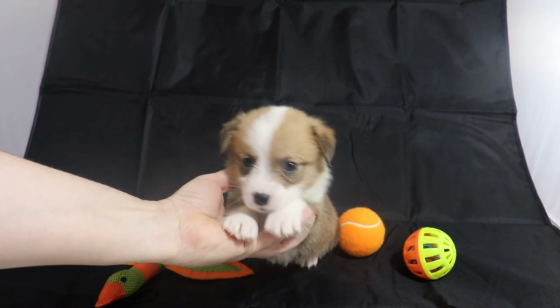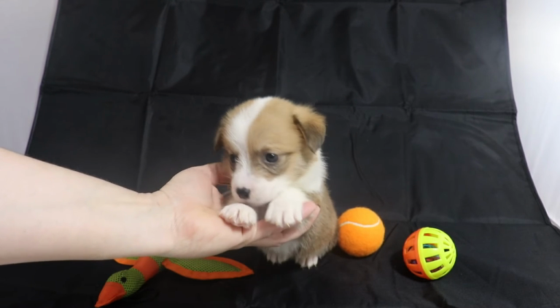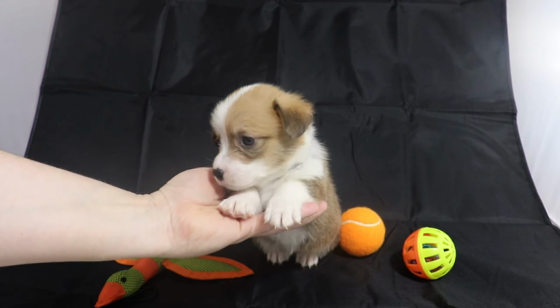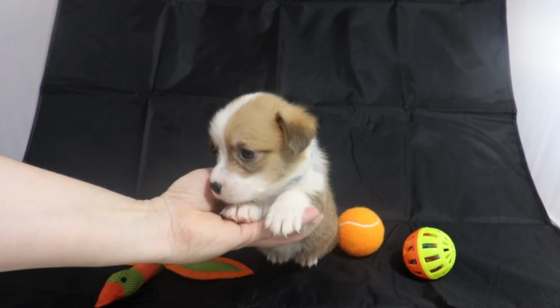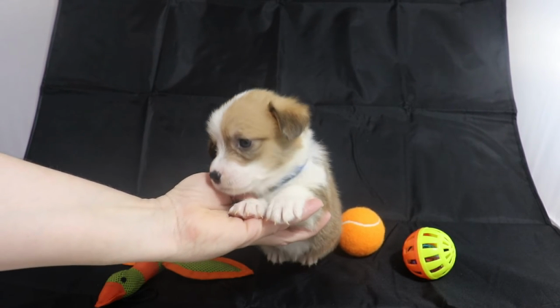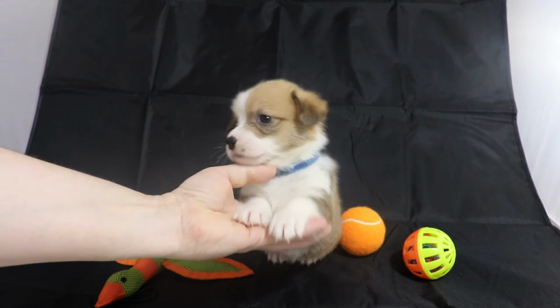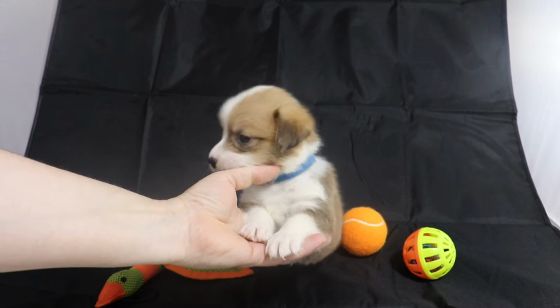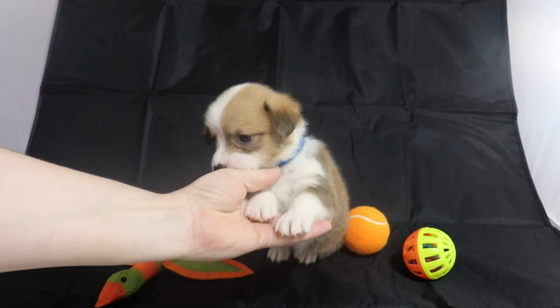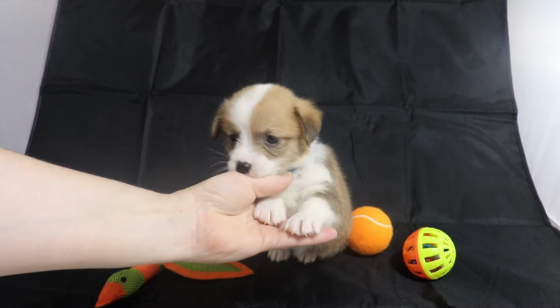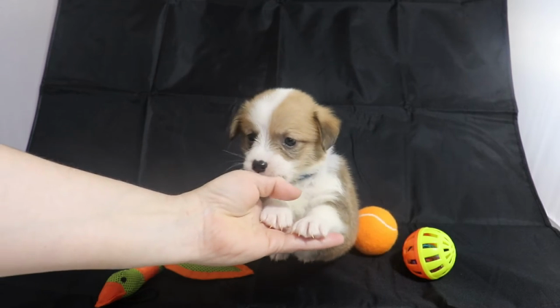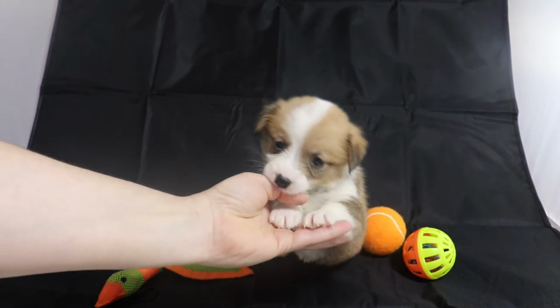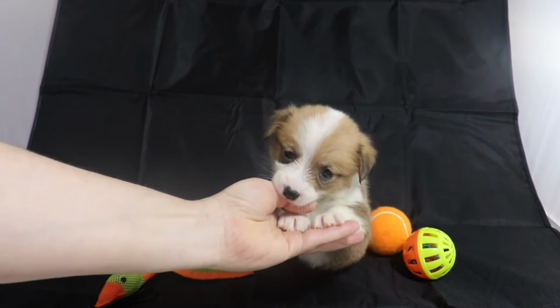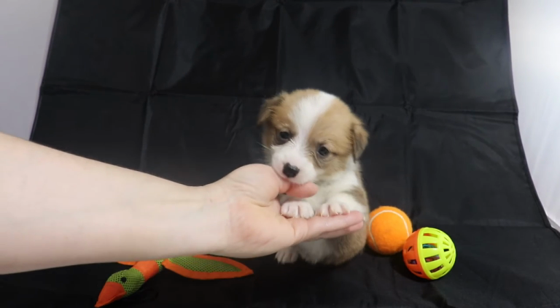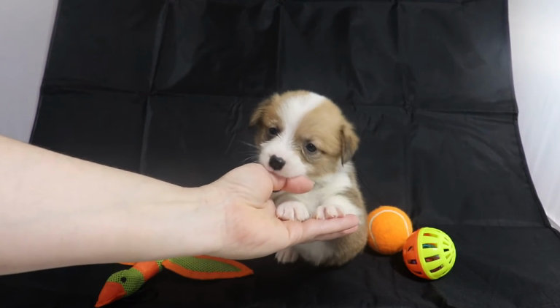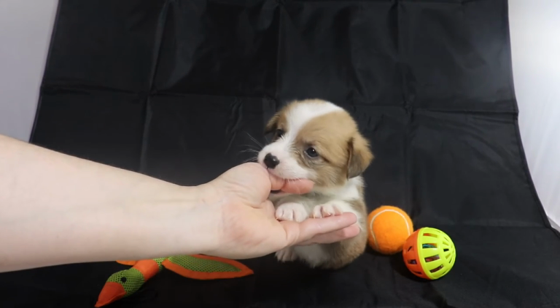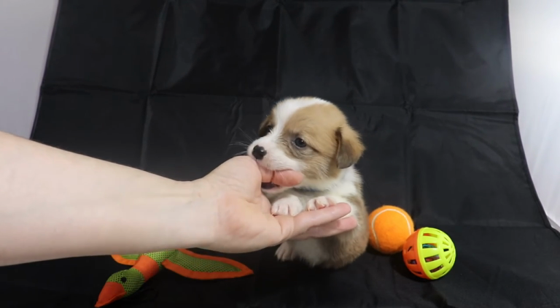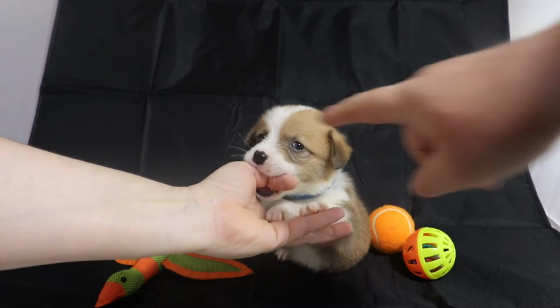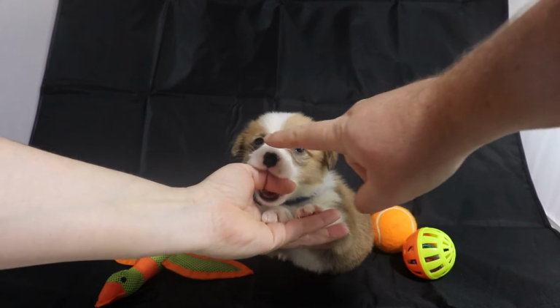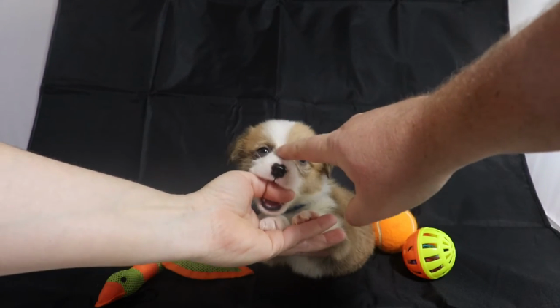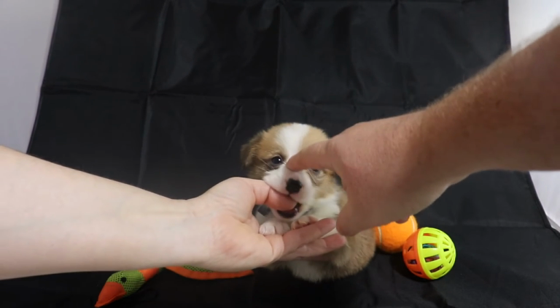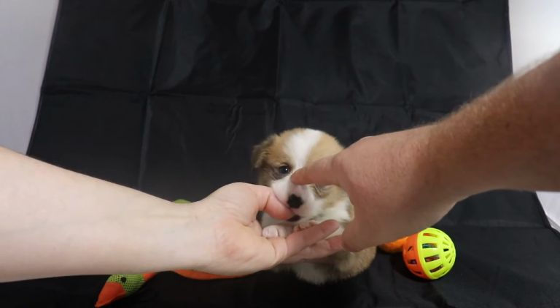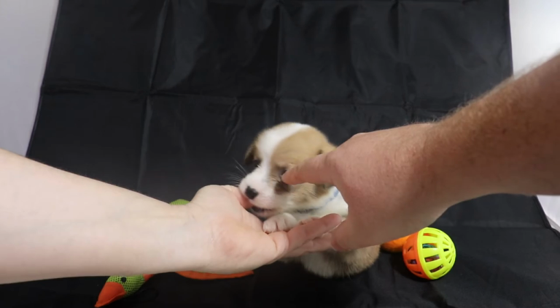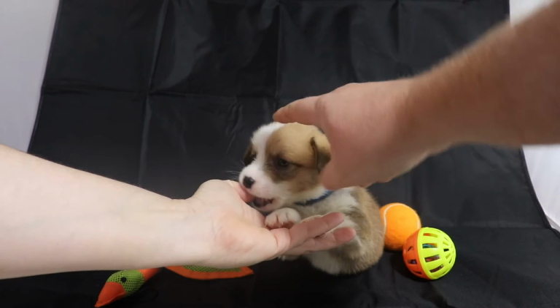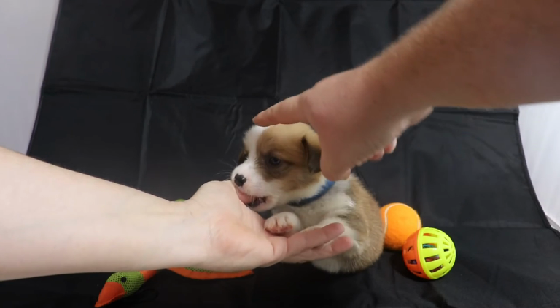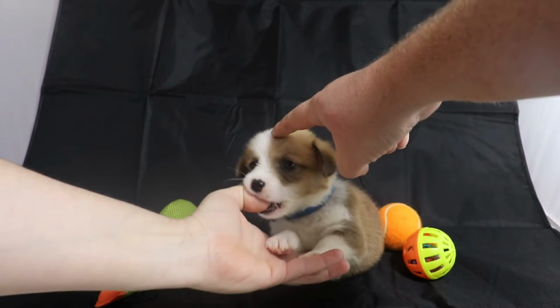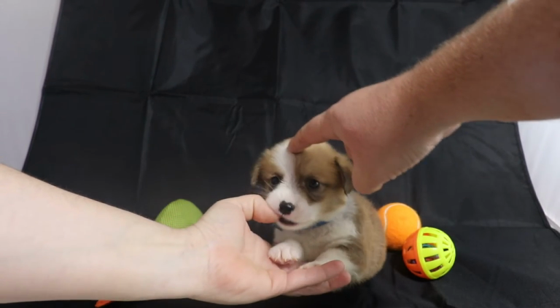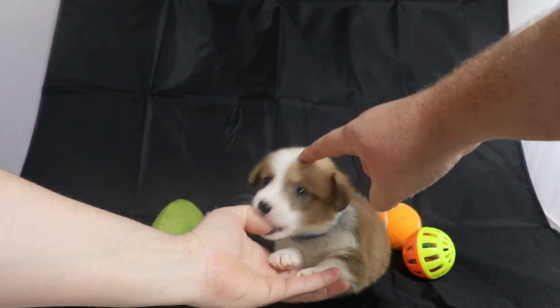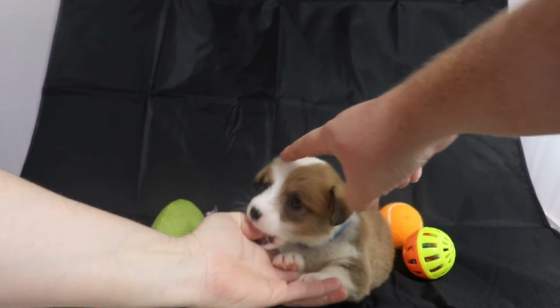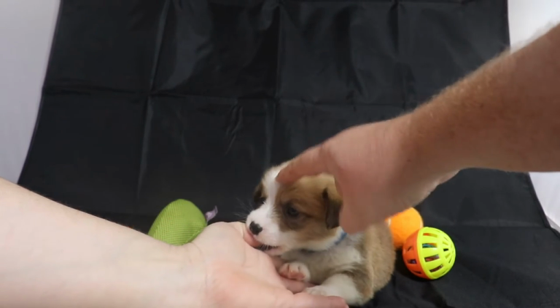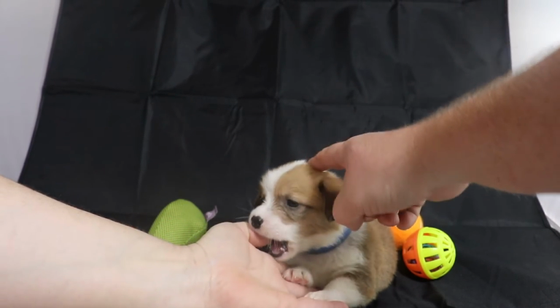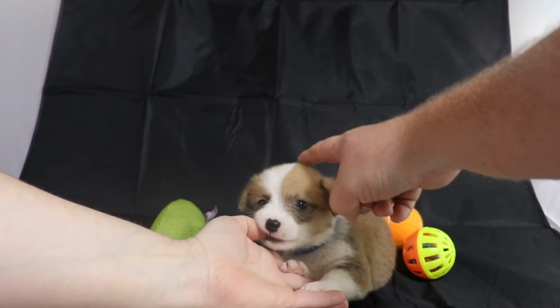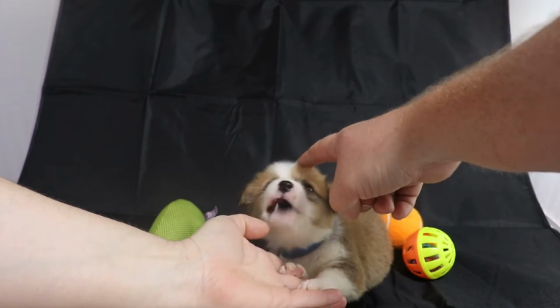Here on the face, you can see that he has white on both sides of the muzzle, and he has a pretty medium-sized strap here, and then it widens out, and then it goes back to being medium.